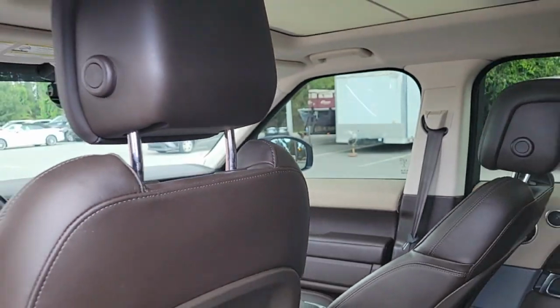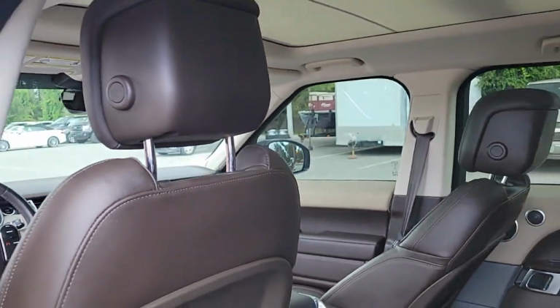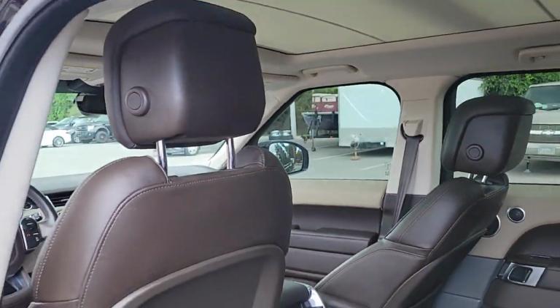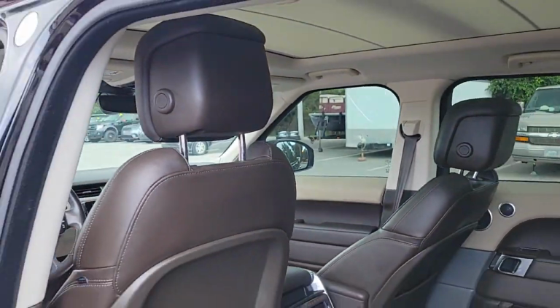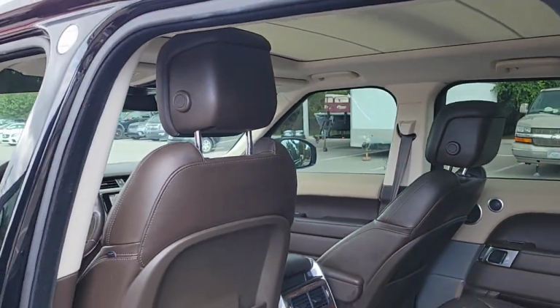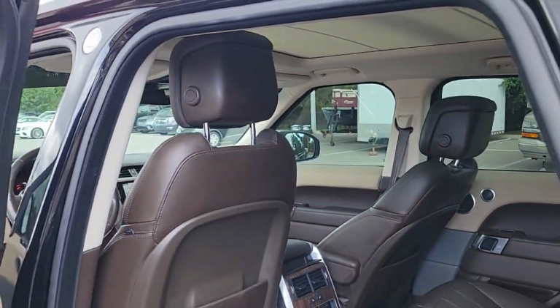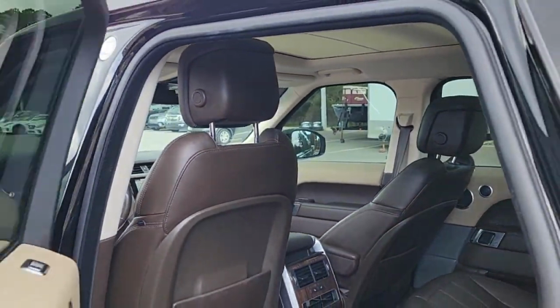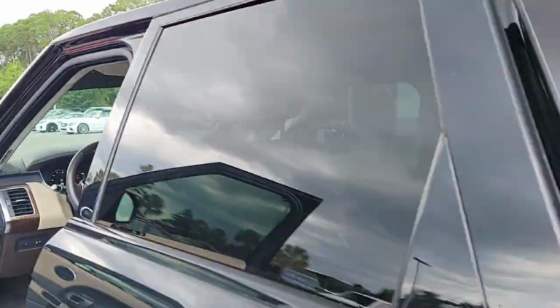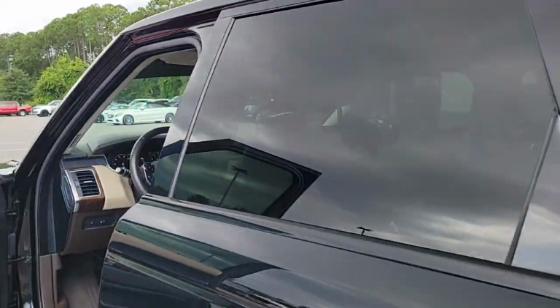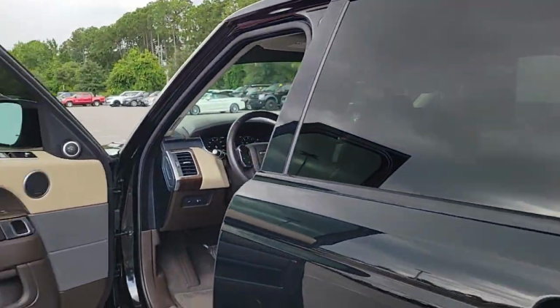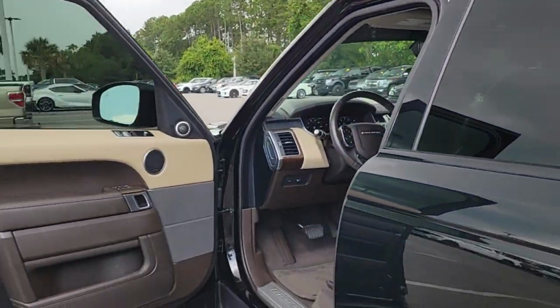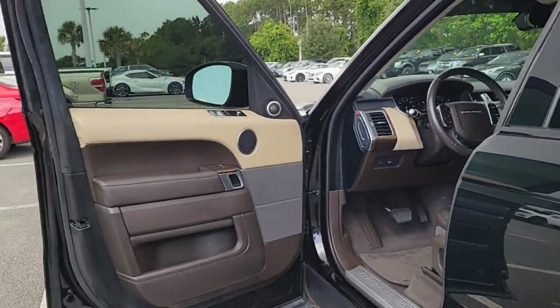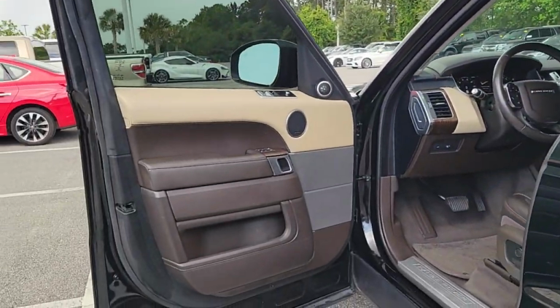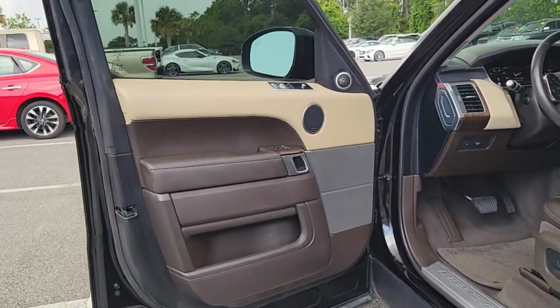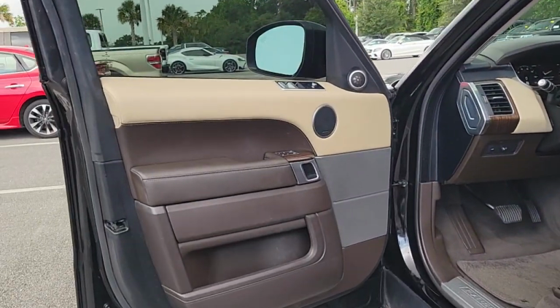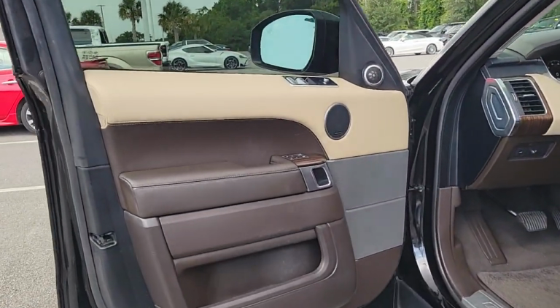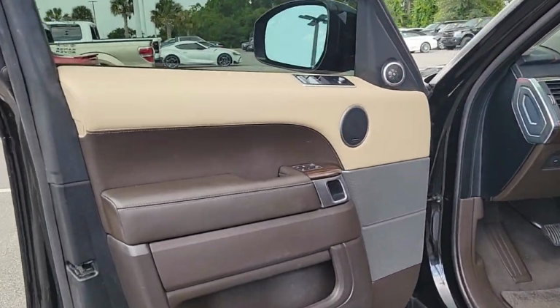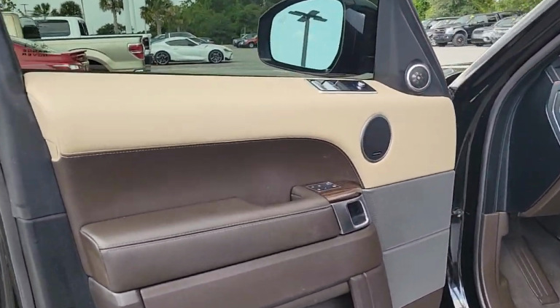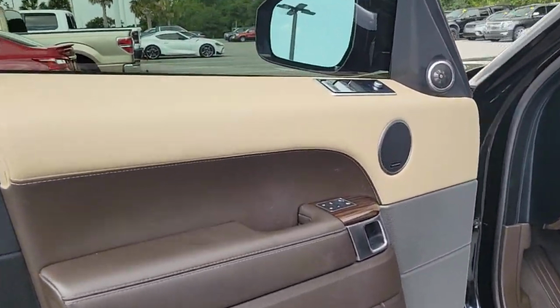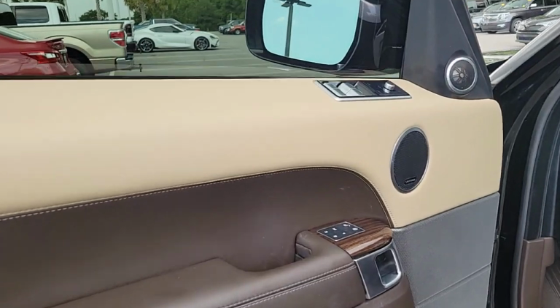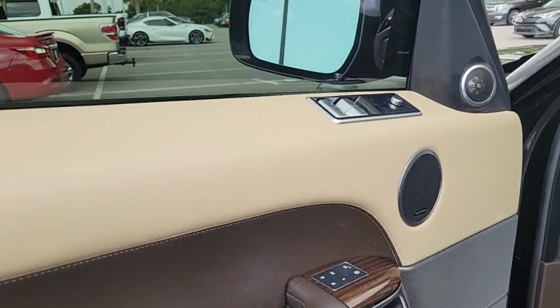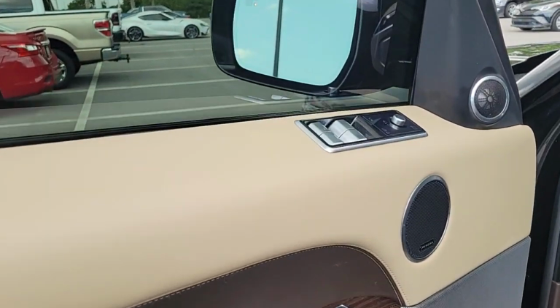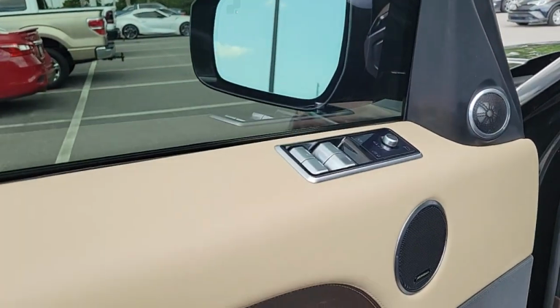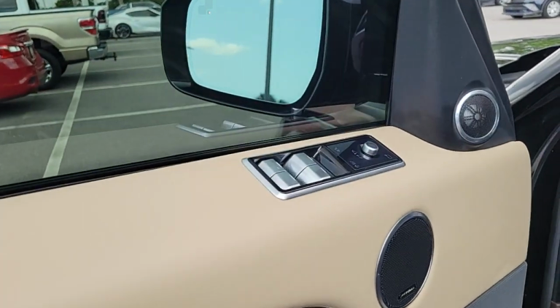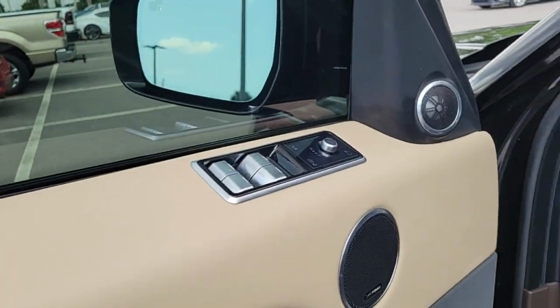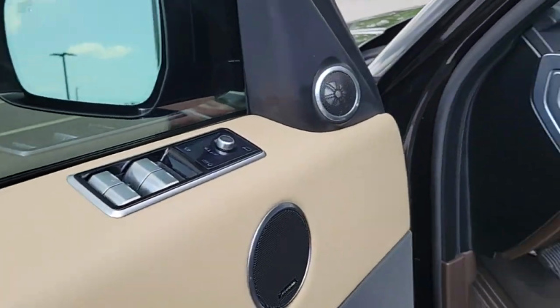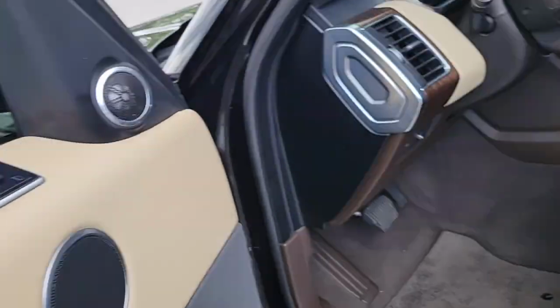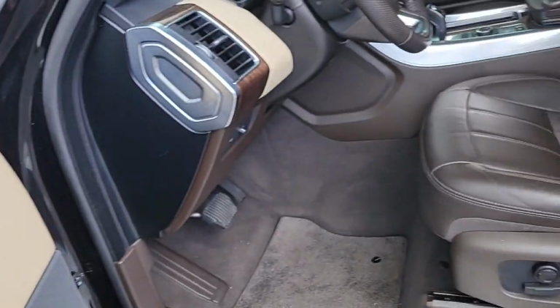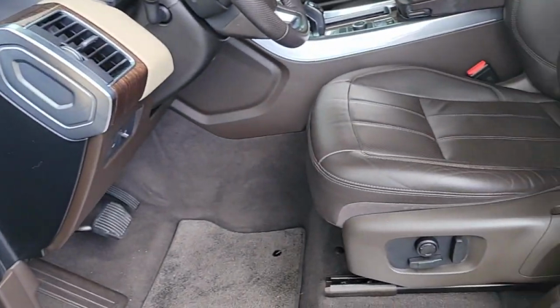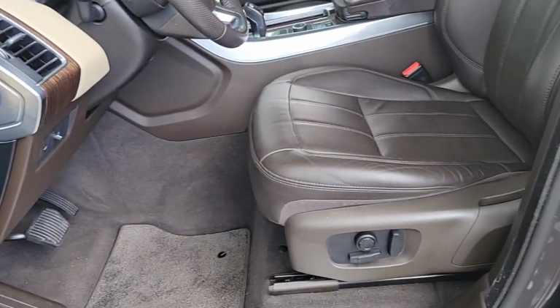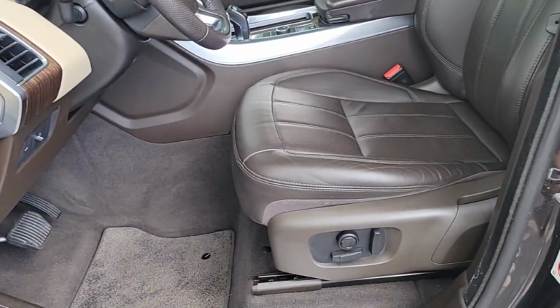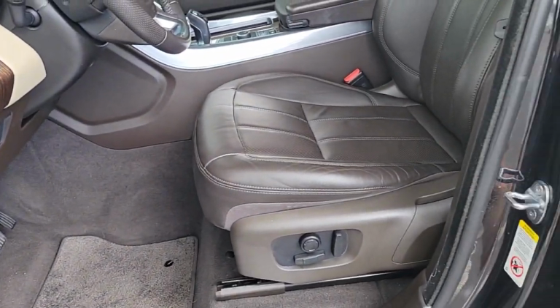Life is short, drive it well. Get into this exceptional Range Rover Sport. Come in for a road test — our team will make it the best part of your day.